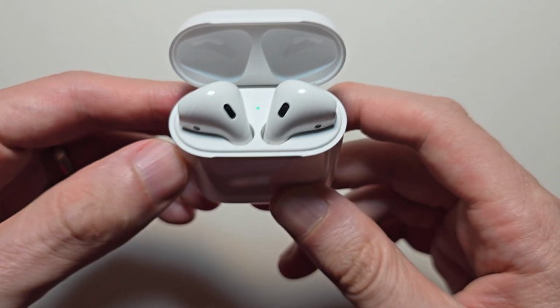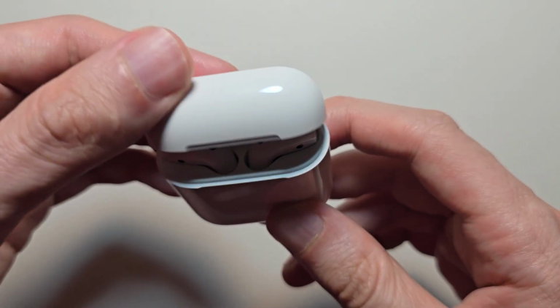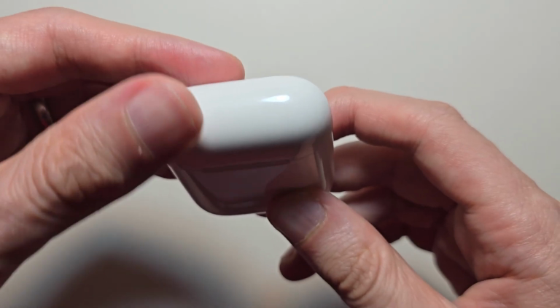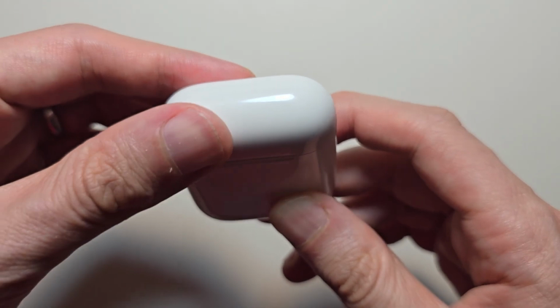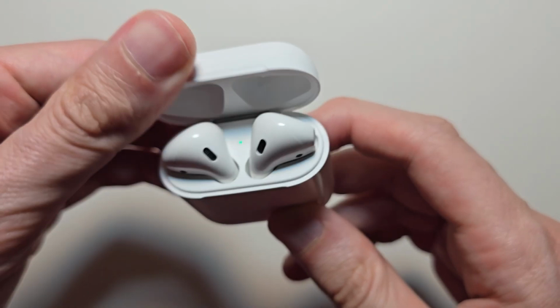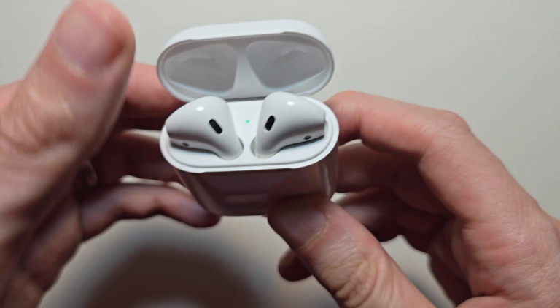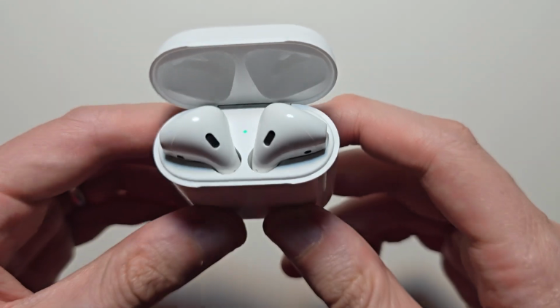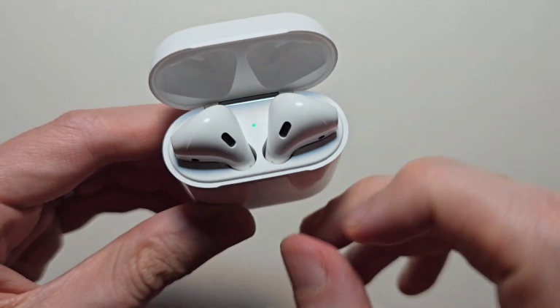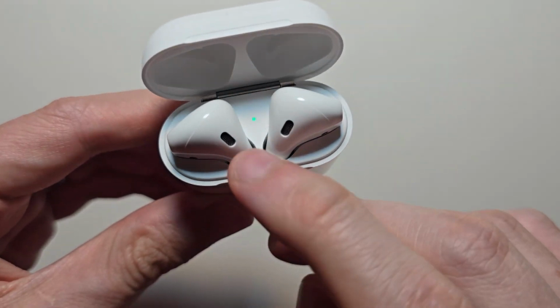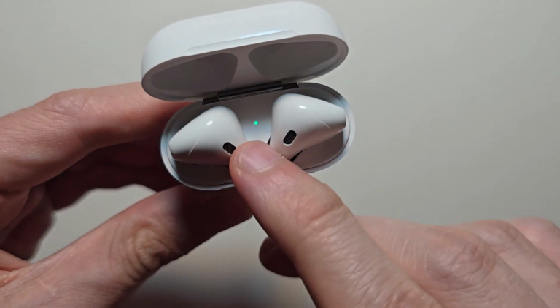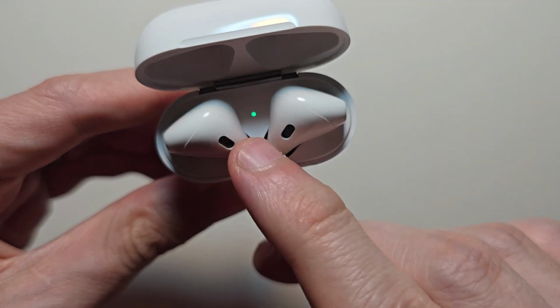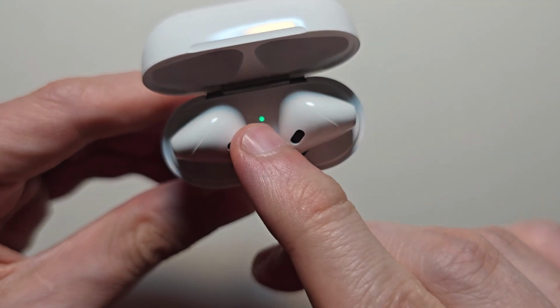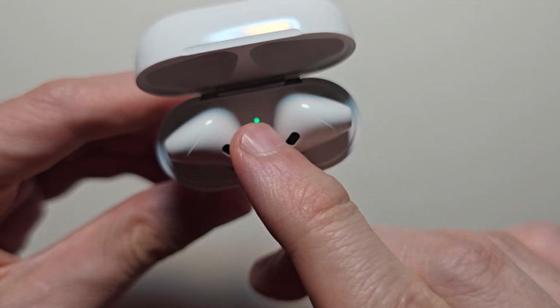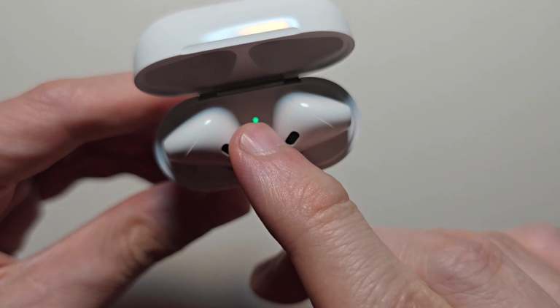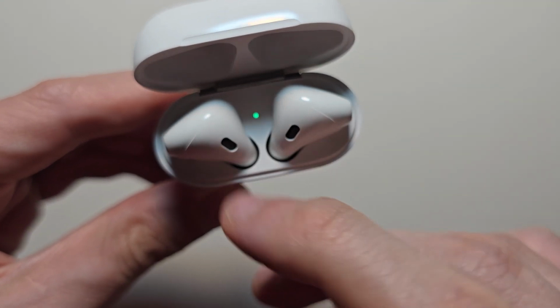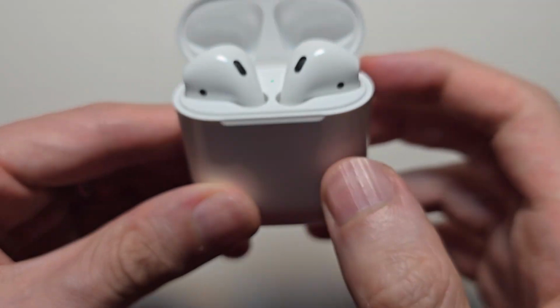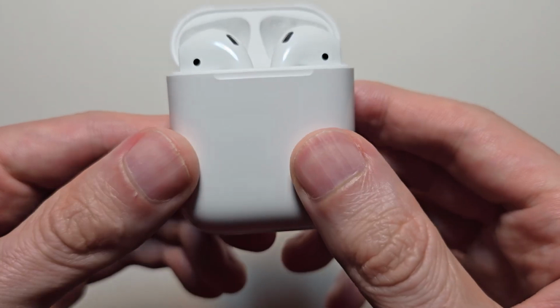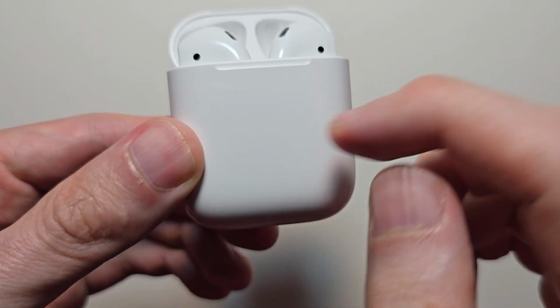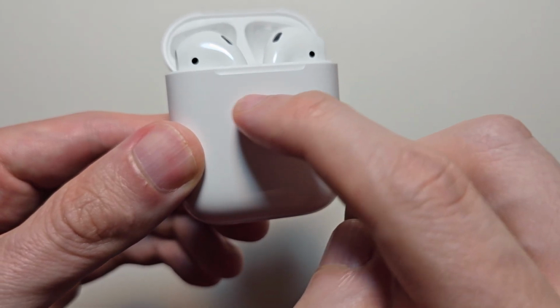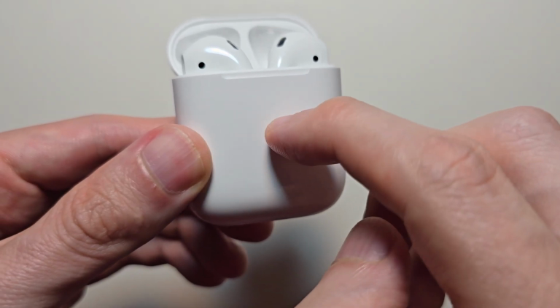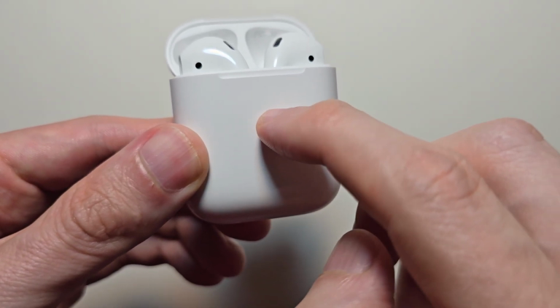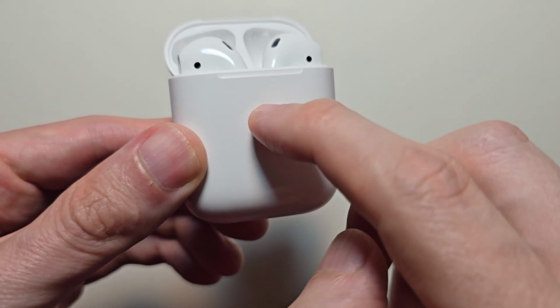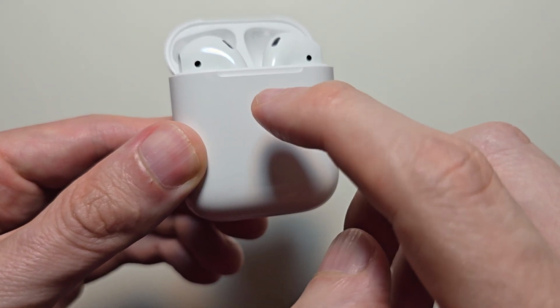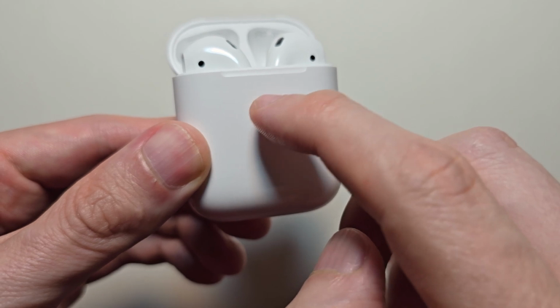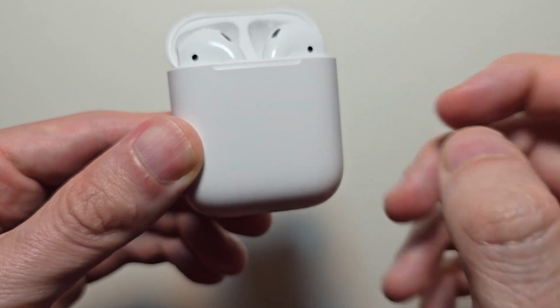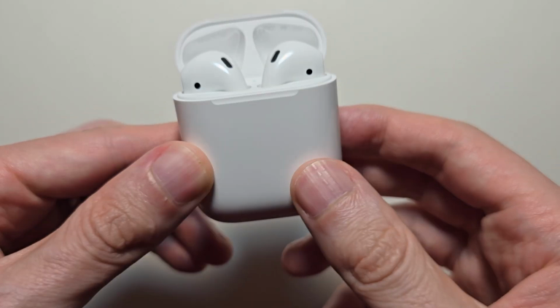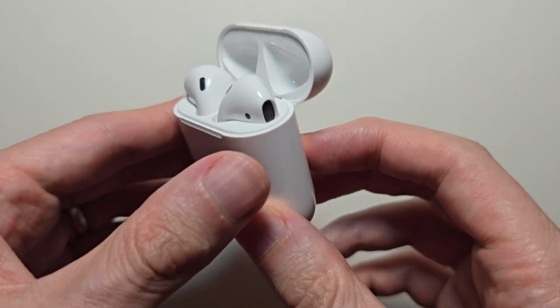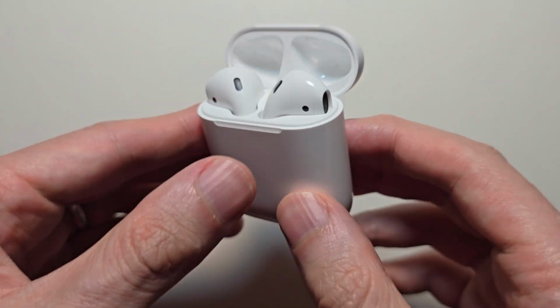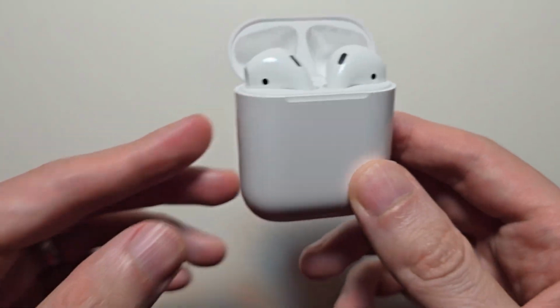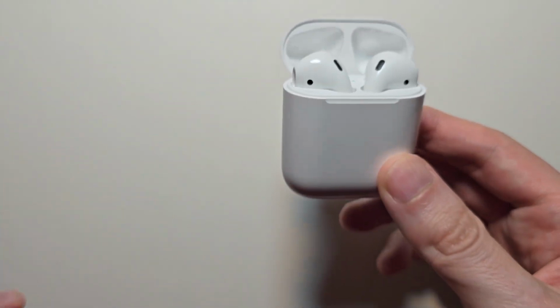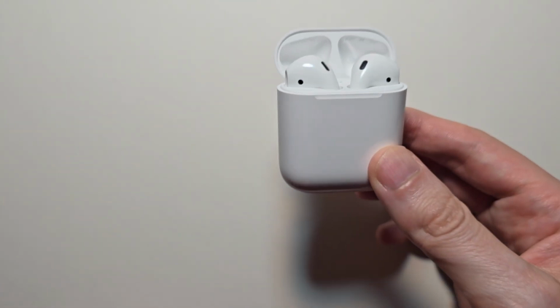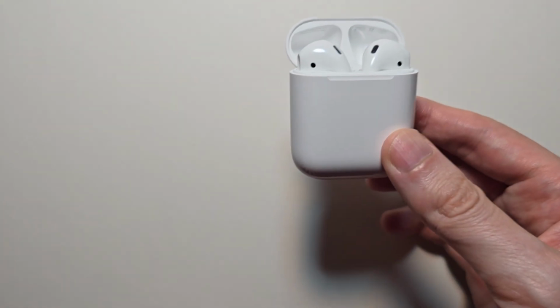Then close and reopen the case. You should see a light right here — on some models it's on the front. If you don't see the light, you have to charge it.